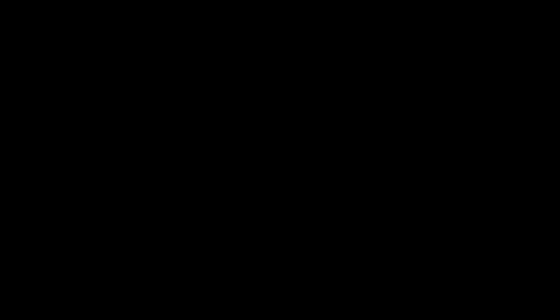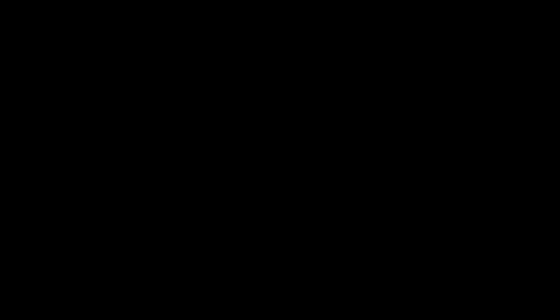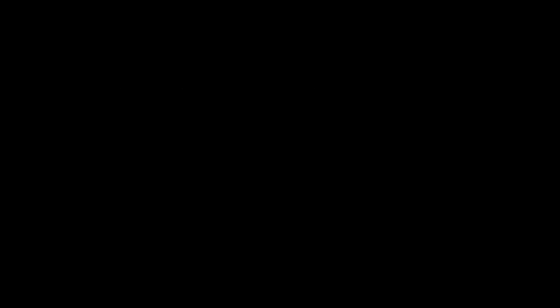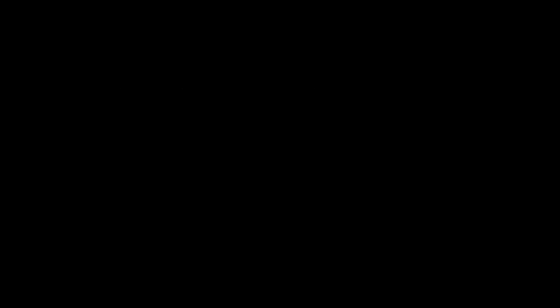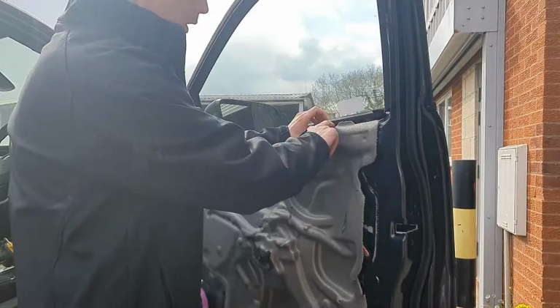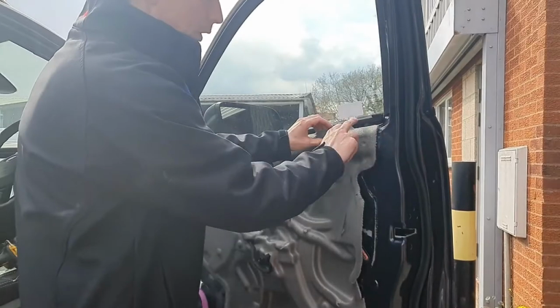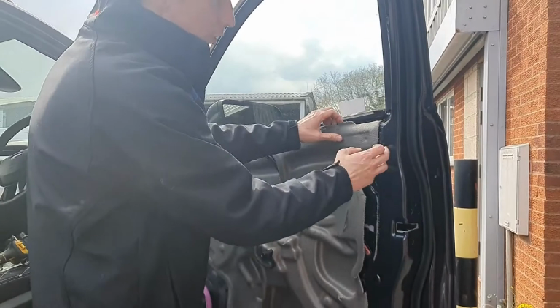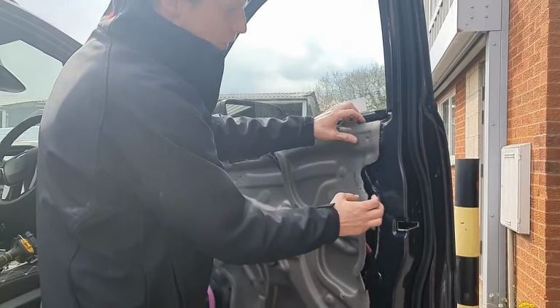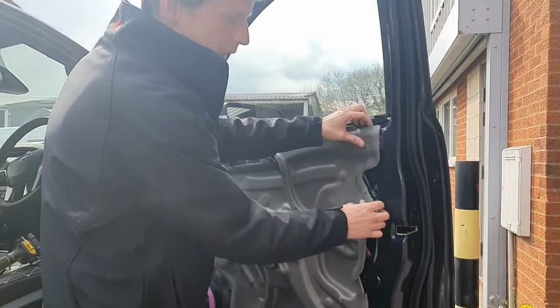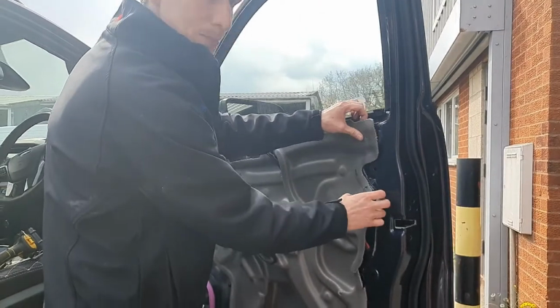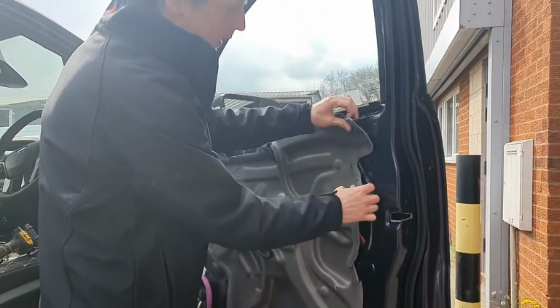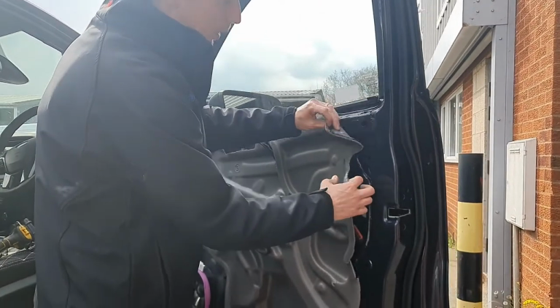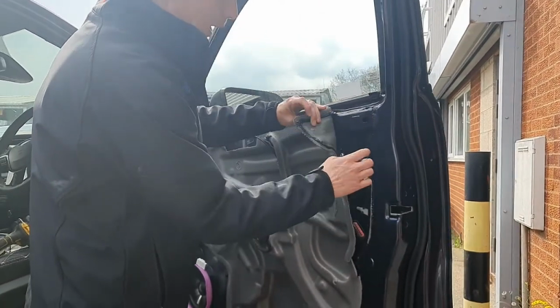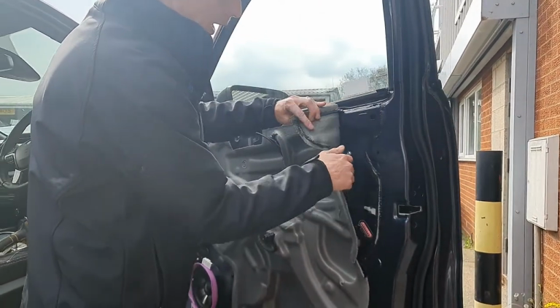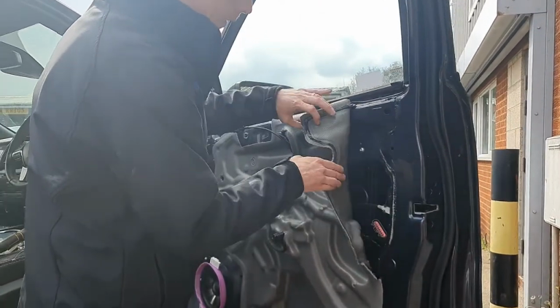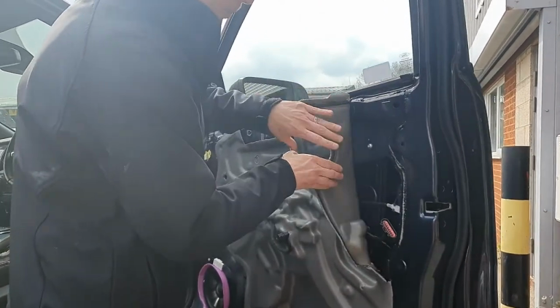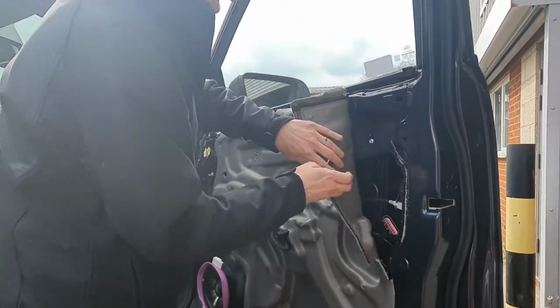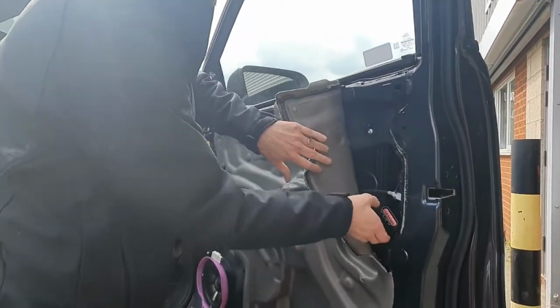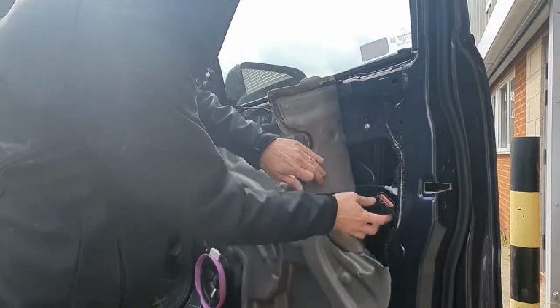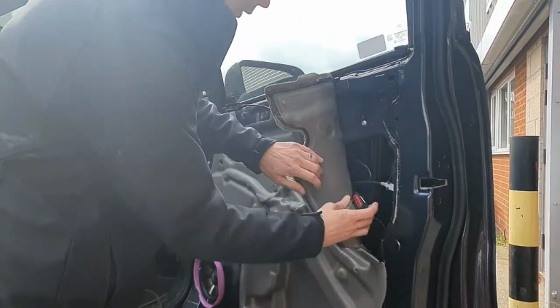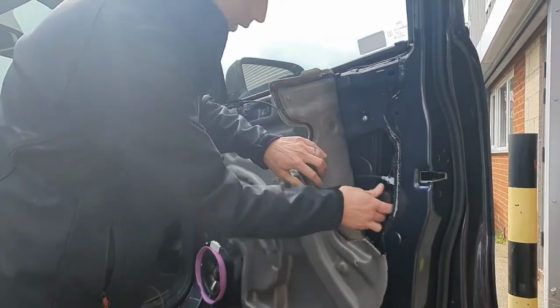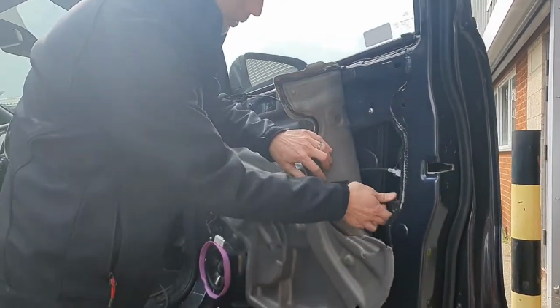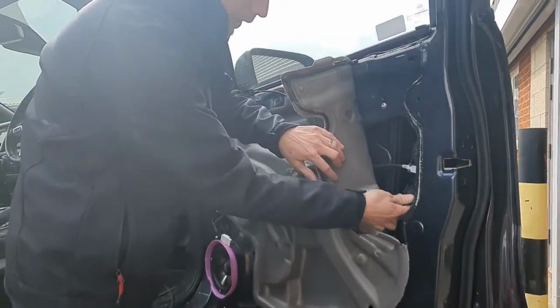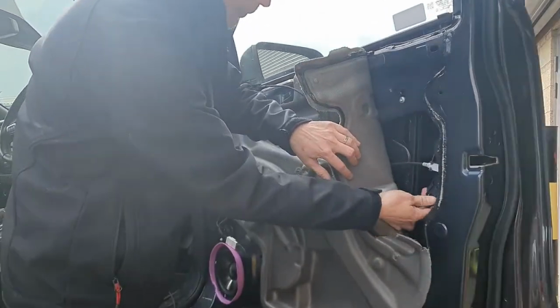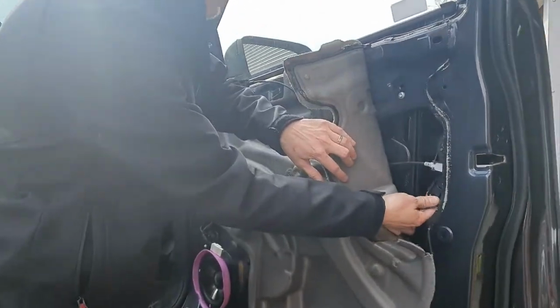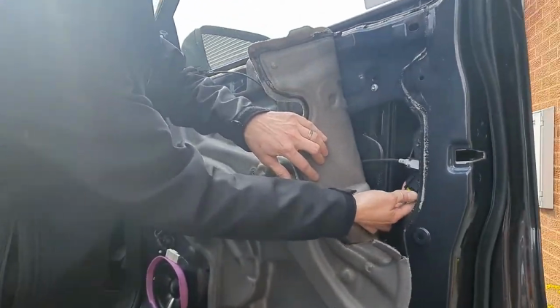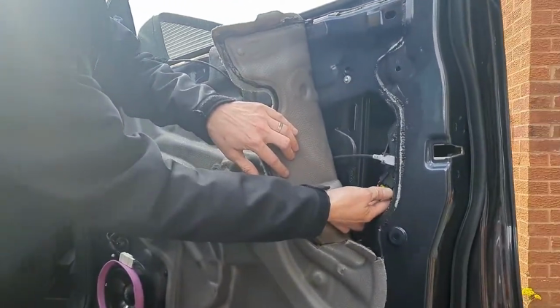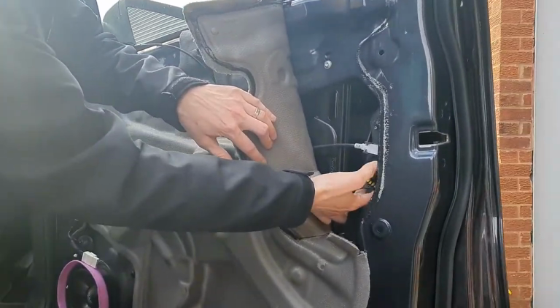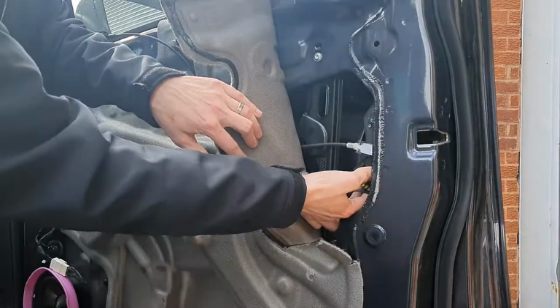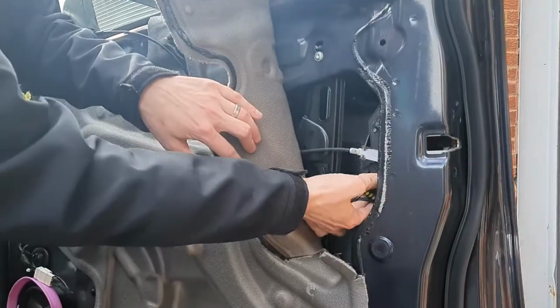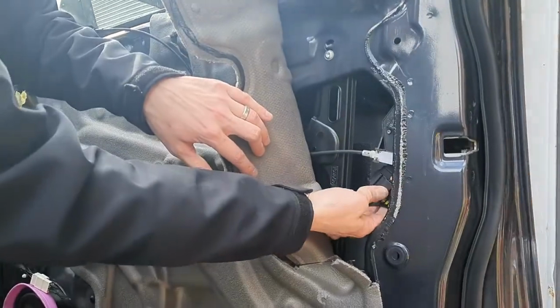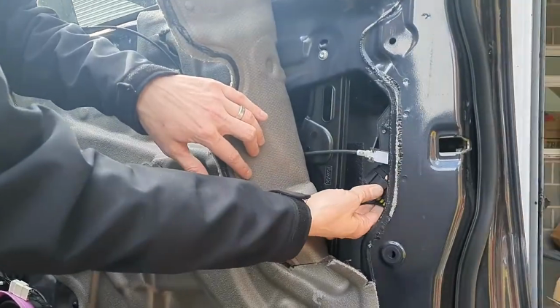You want to just gently peel this back to get to this plug here, then unplug this plug.